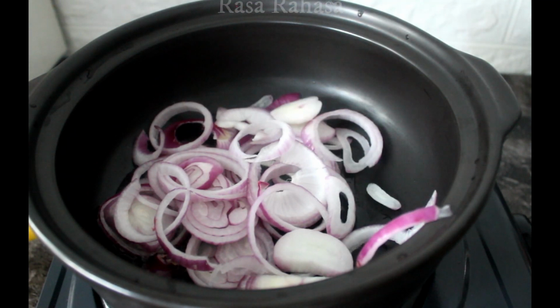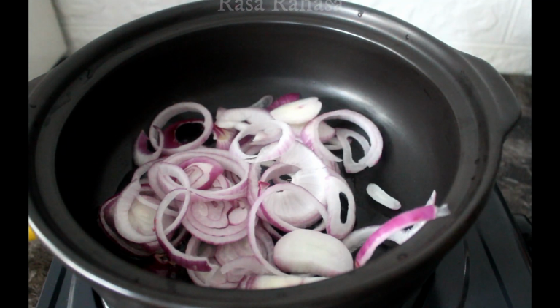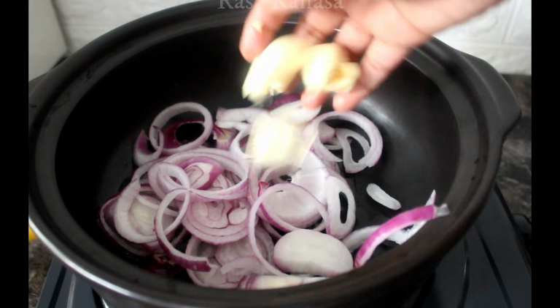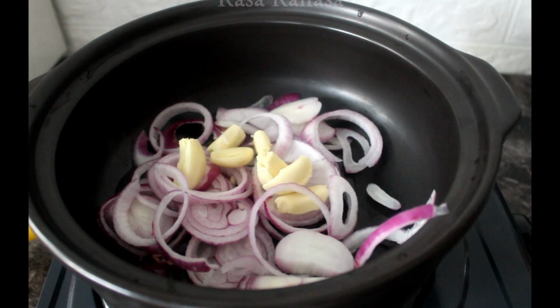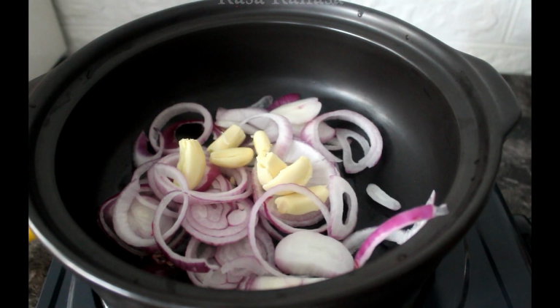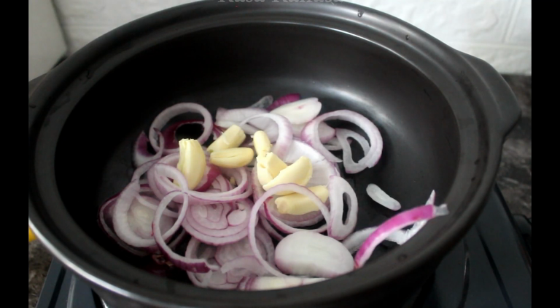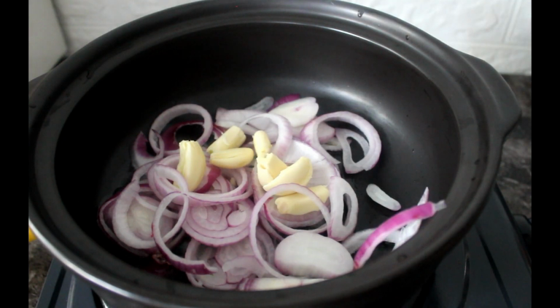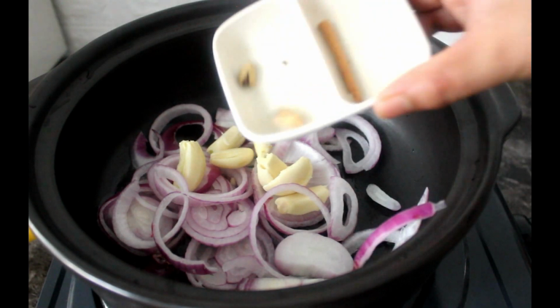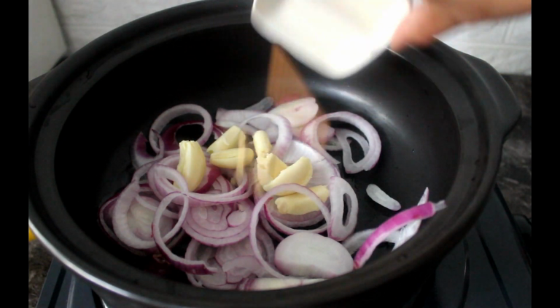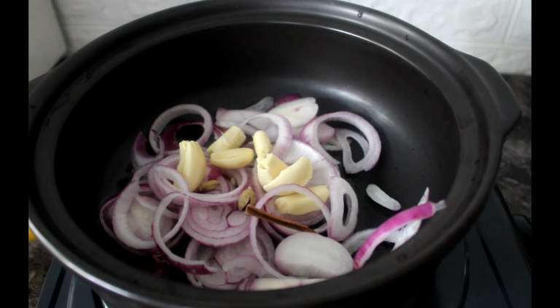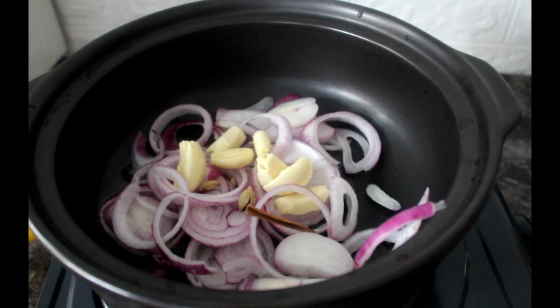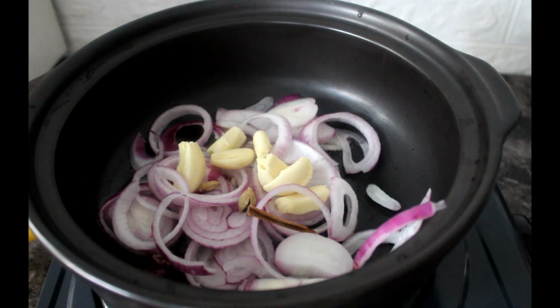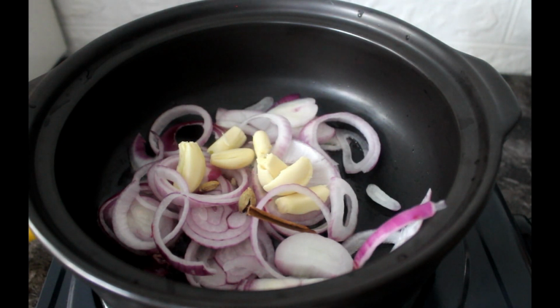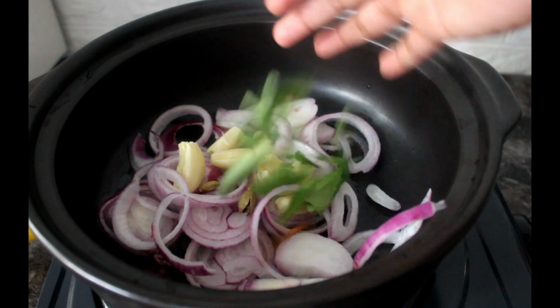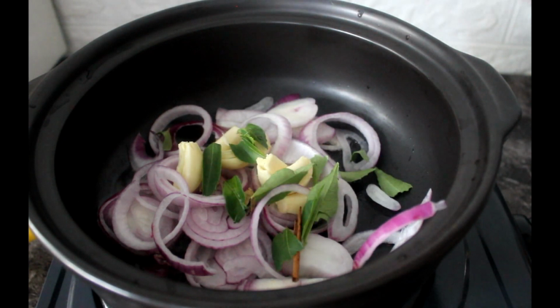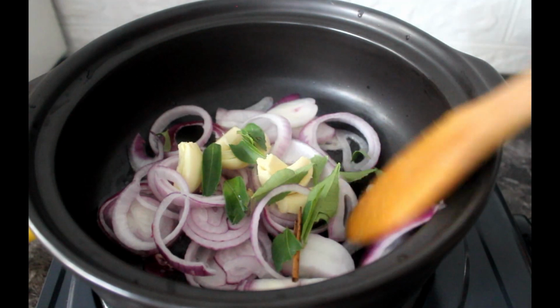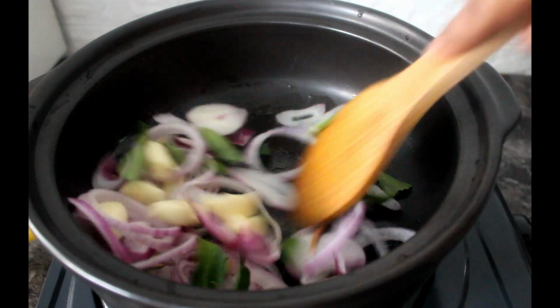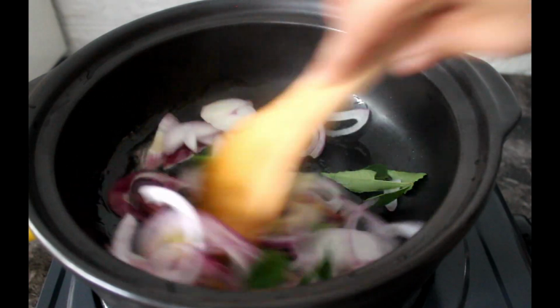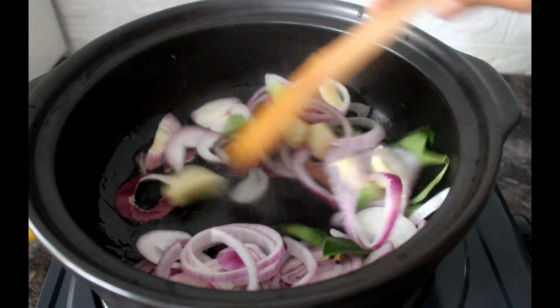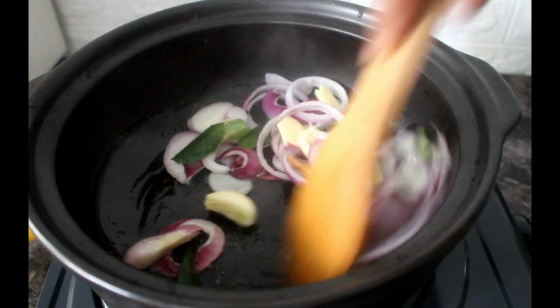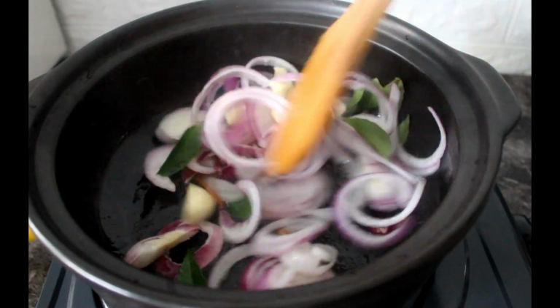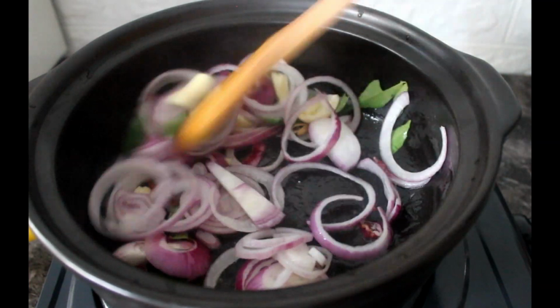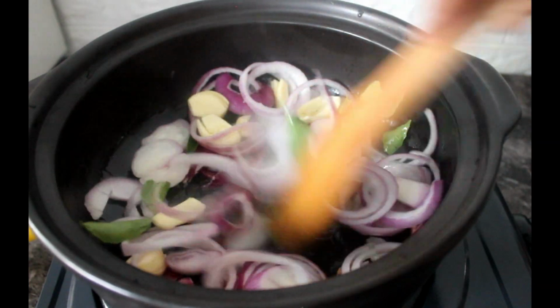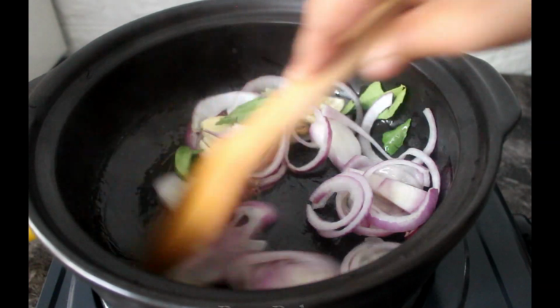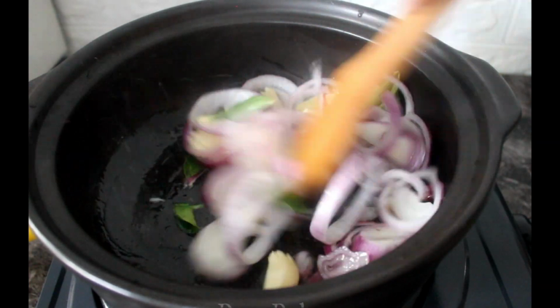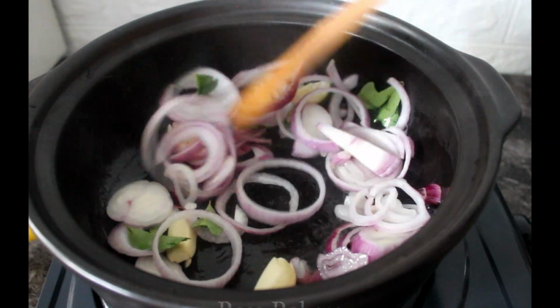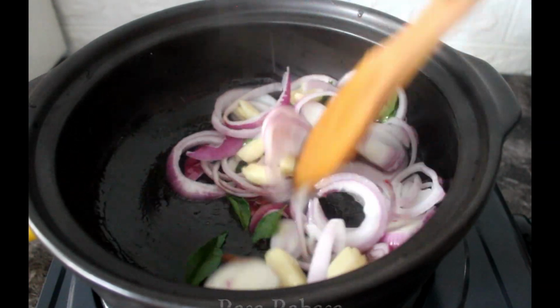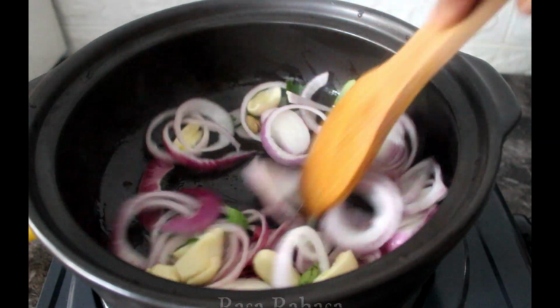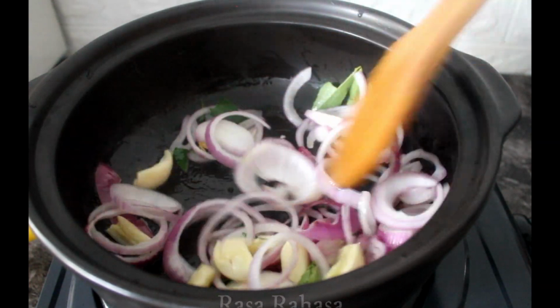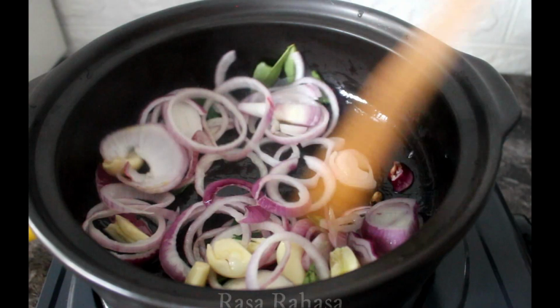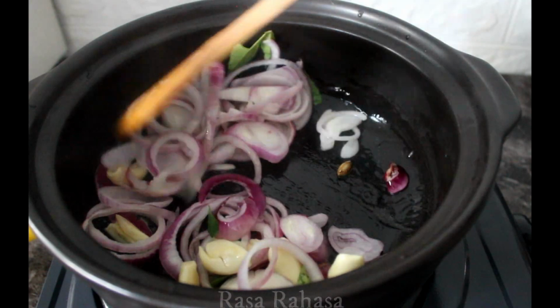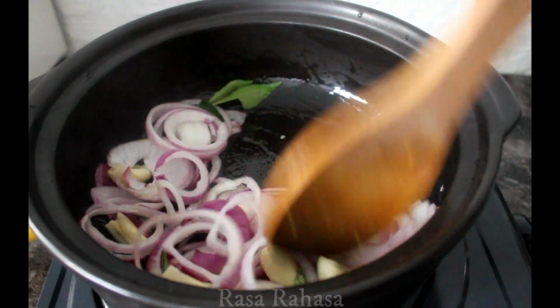Let's cook the oil. I'll put the sauce up. The other thing is, the food is not a good food, but if you want to eat the food, you can eat the food with the food.